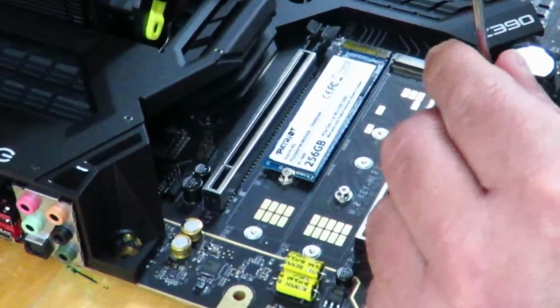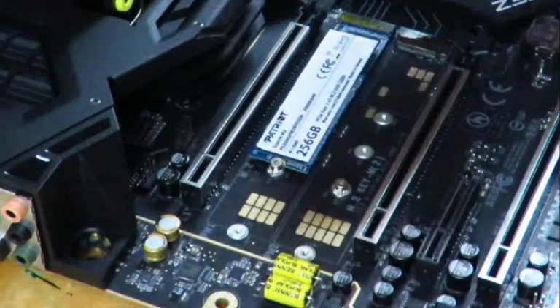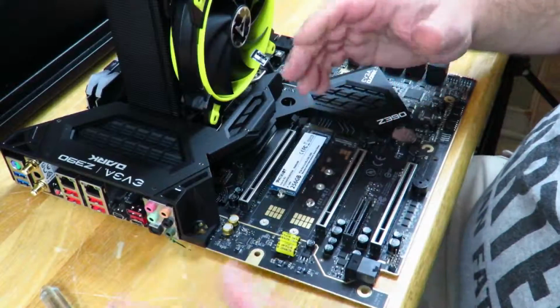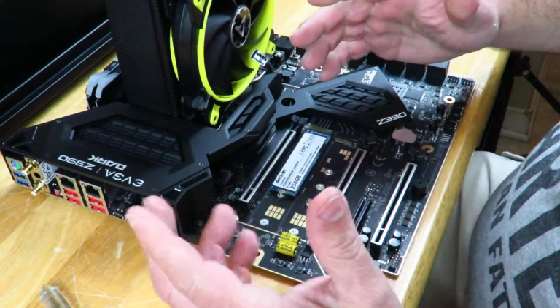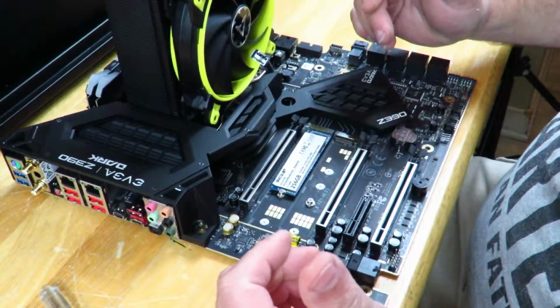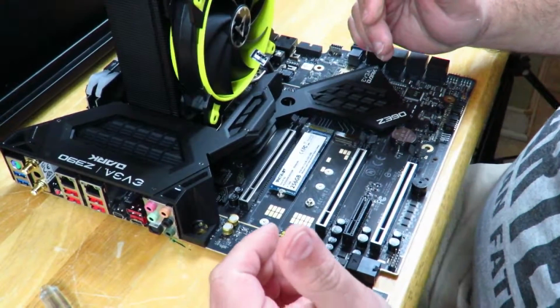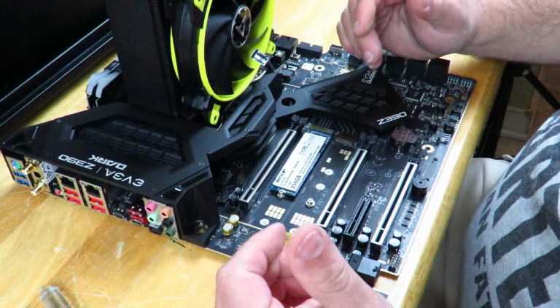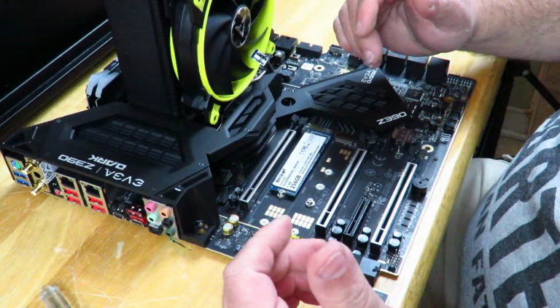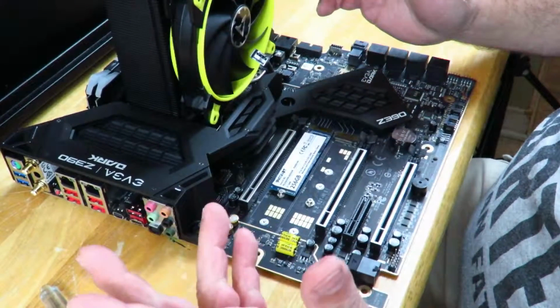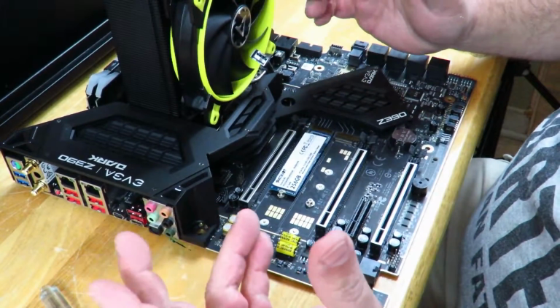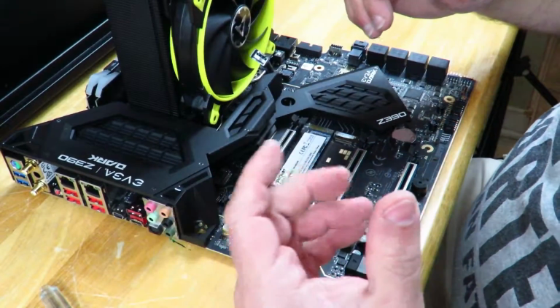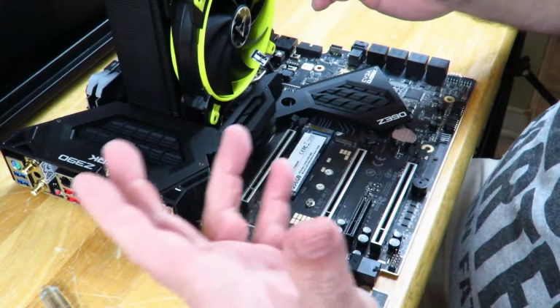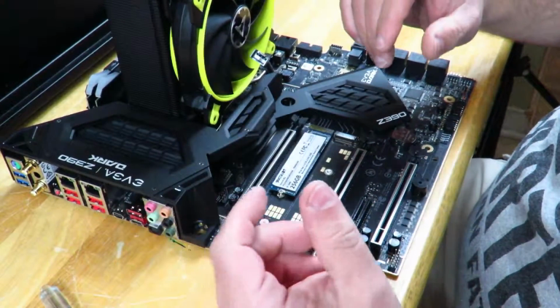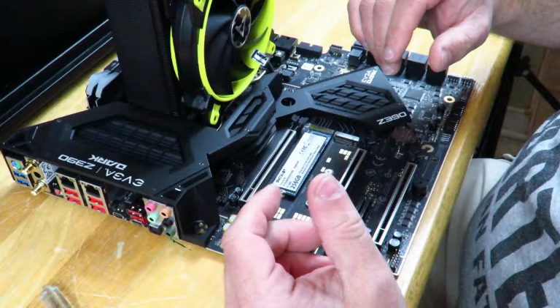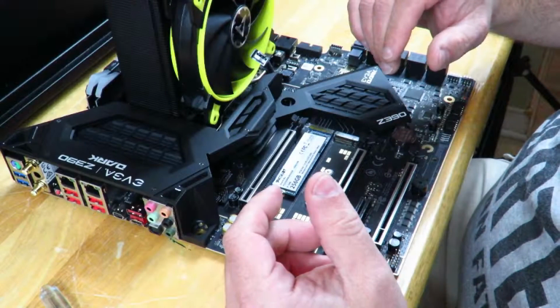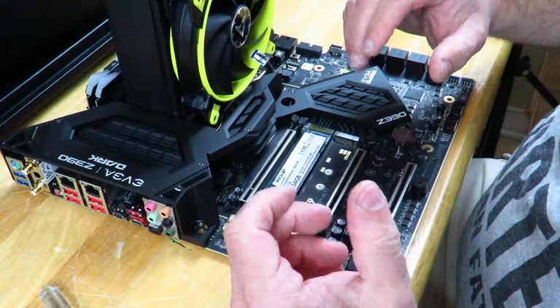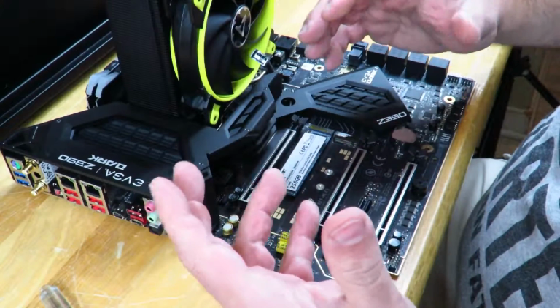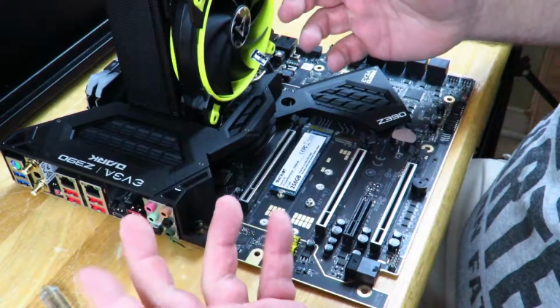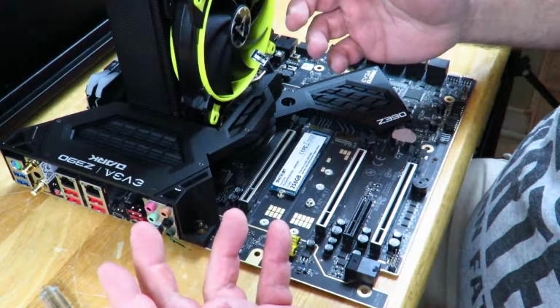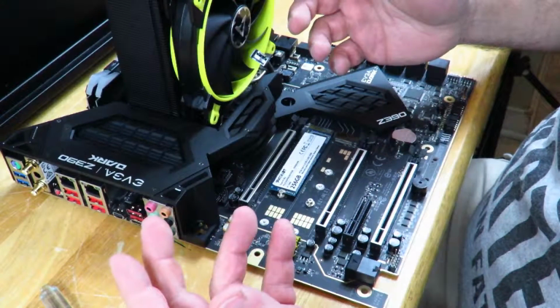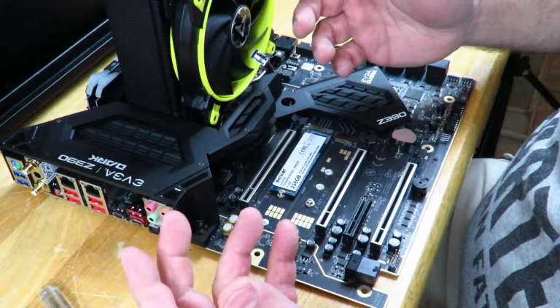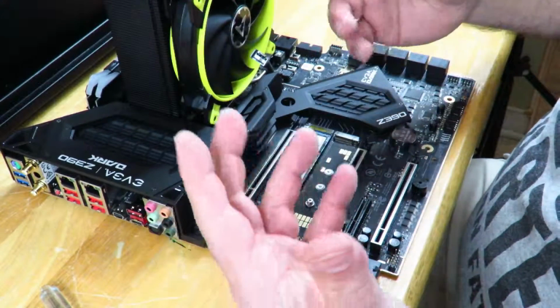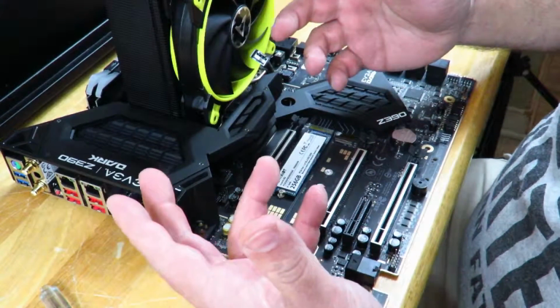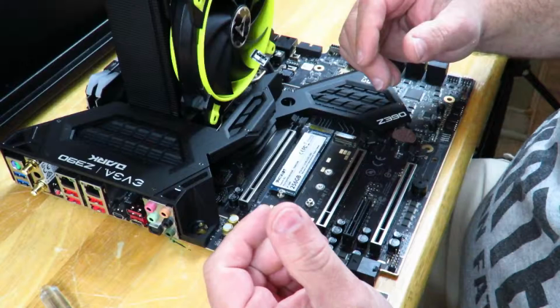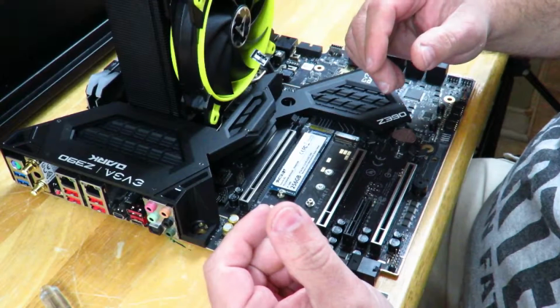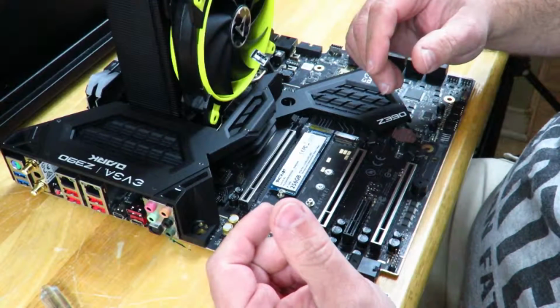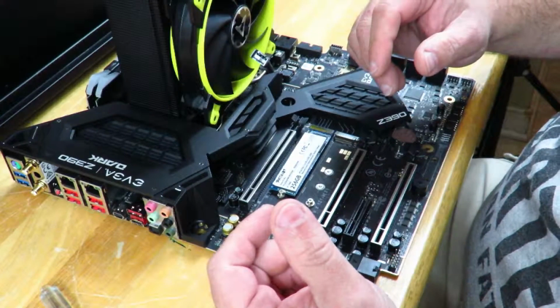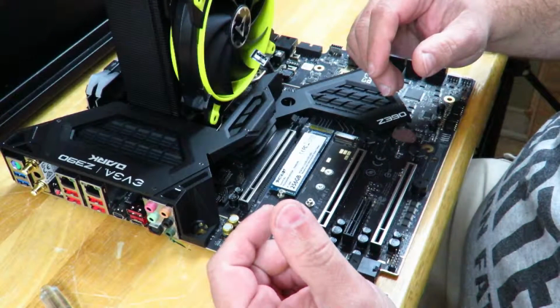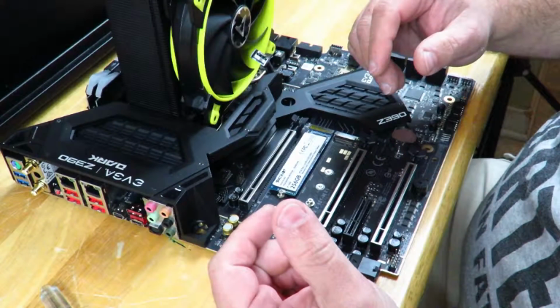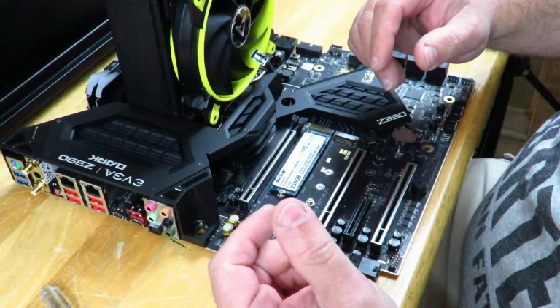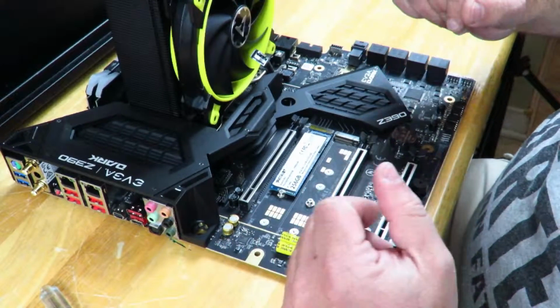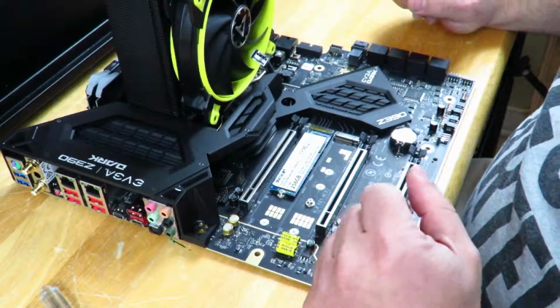Holding that down, we're going to put that screw back in — just screw it in lightly. So we're done there. Our next step is to install Windows, which I'm going to show you as well, or if you want to use it as a secondary drive, I'm going to show you how to partition that as well coming up a little bit later.